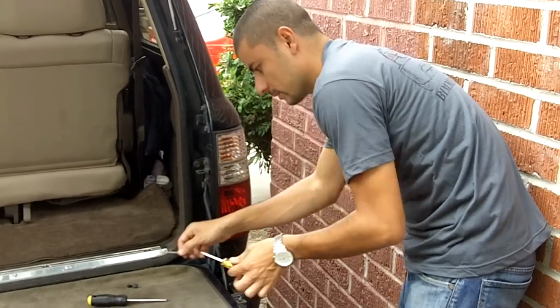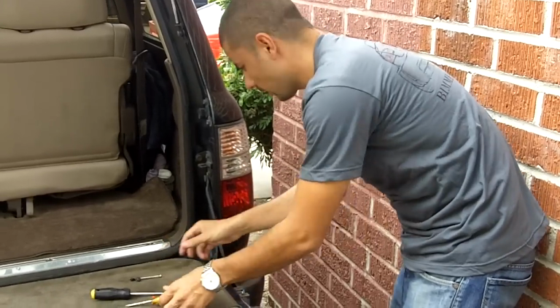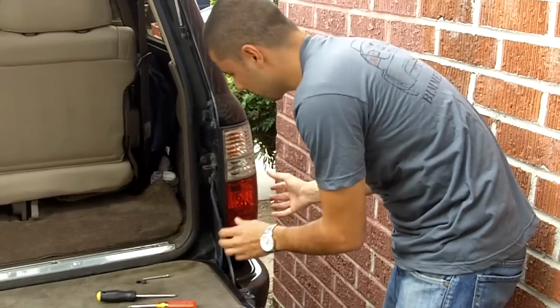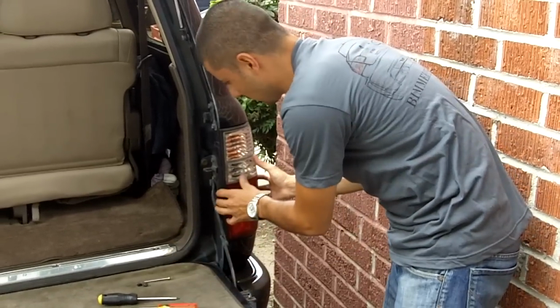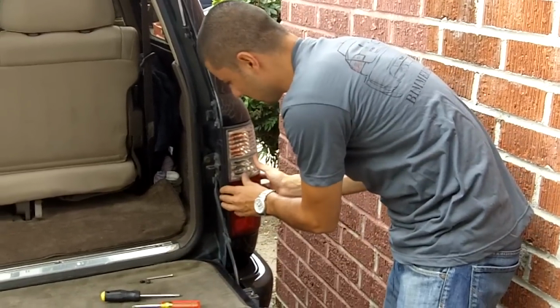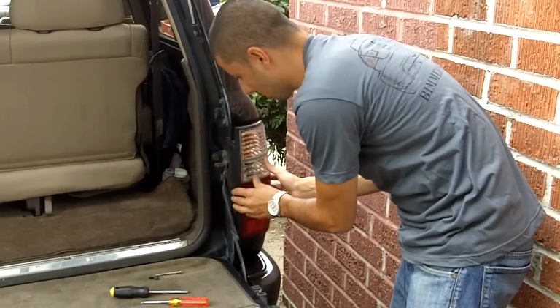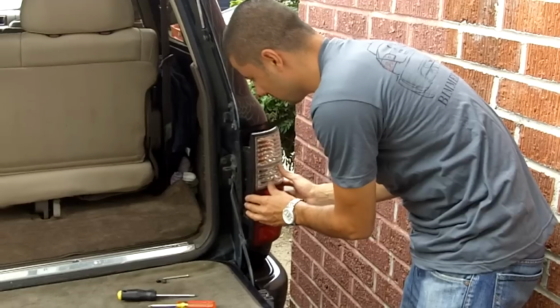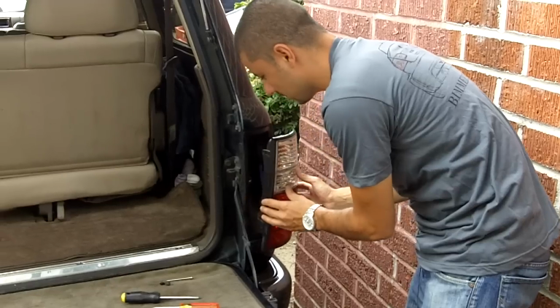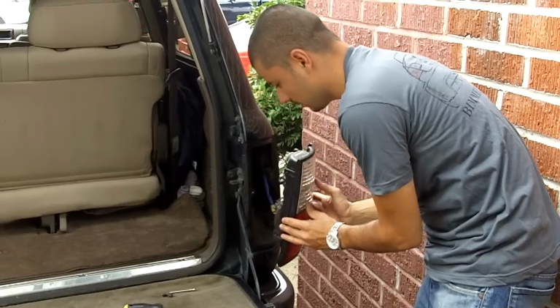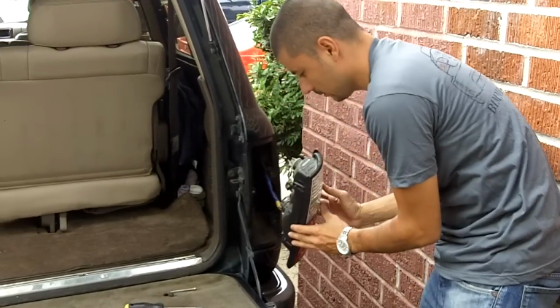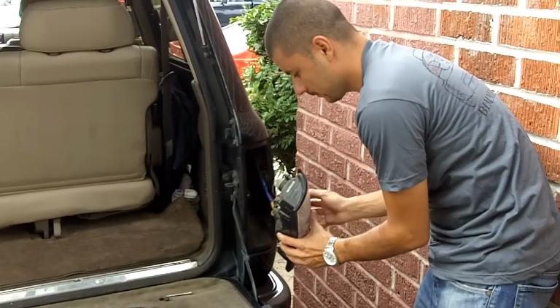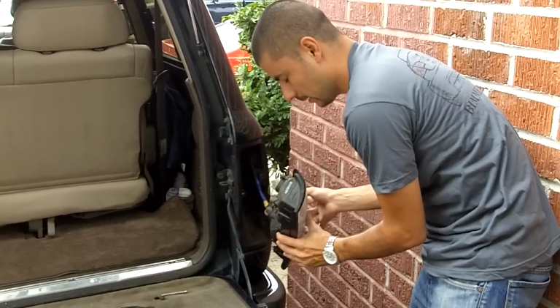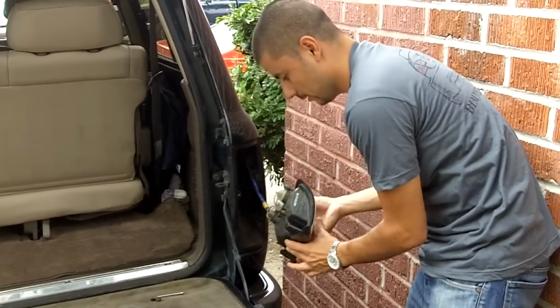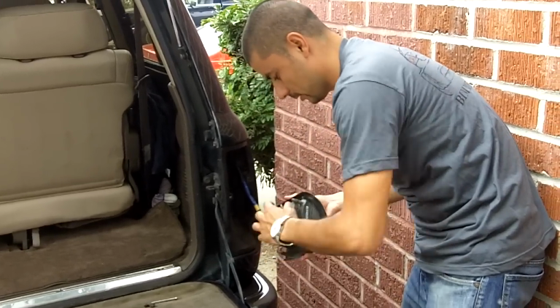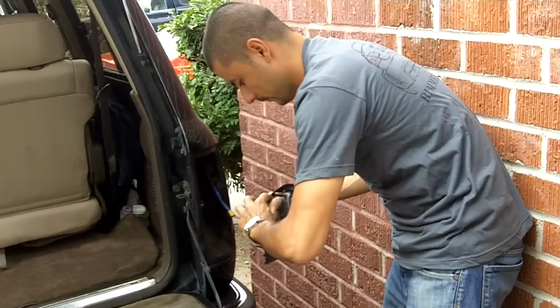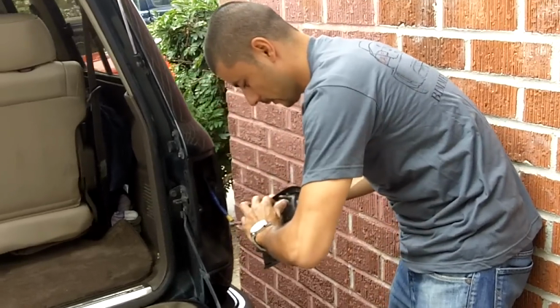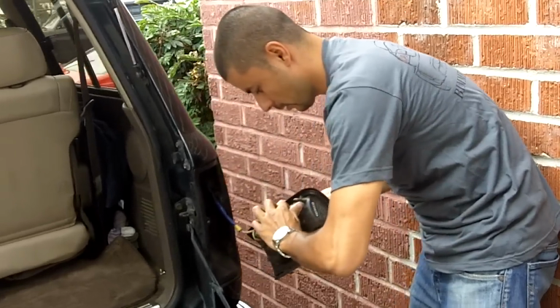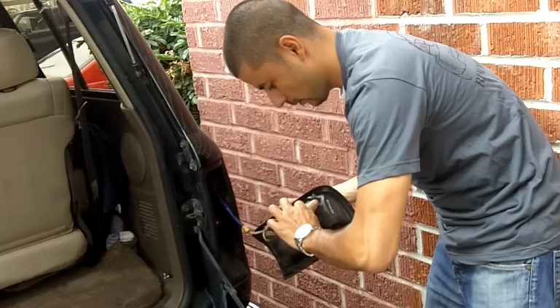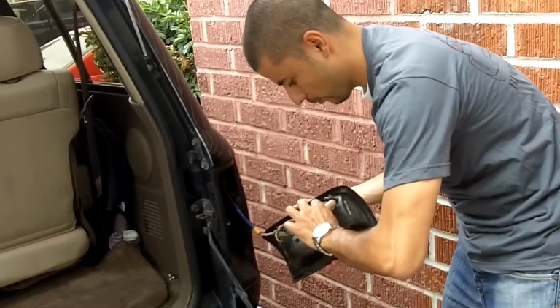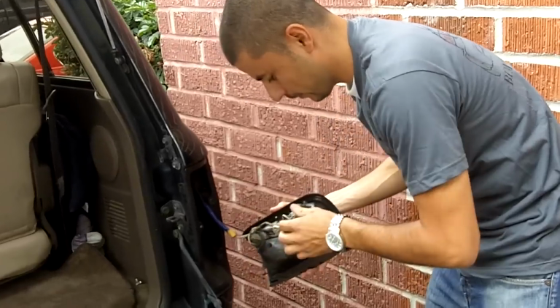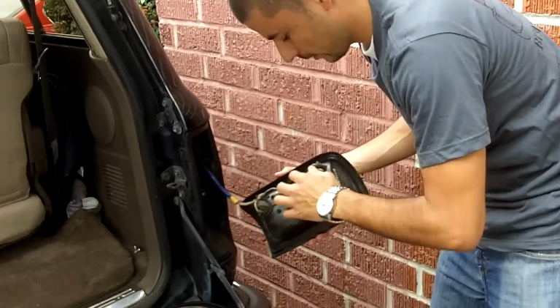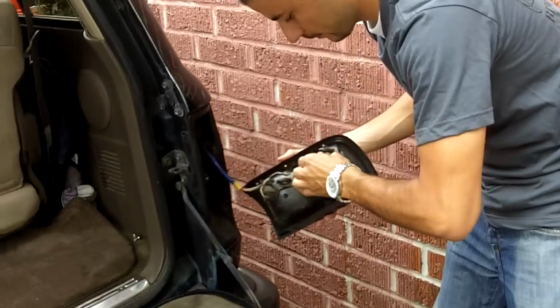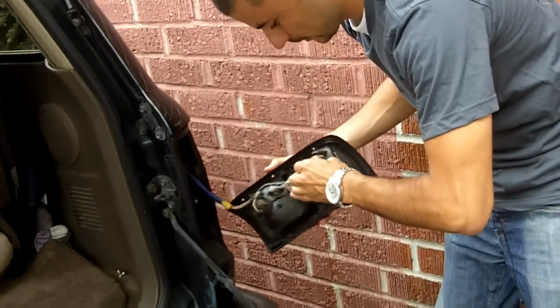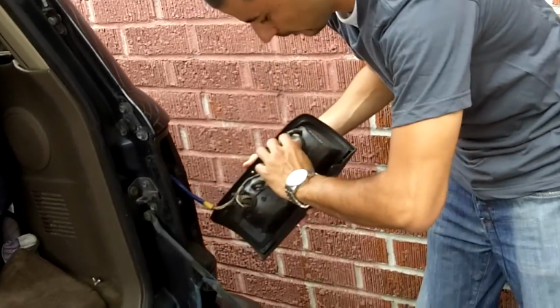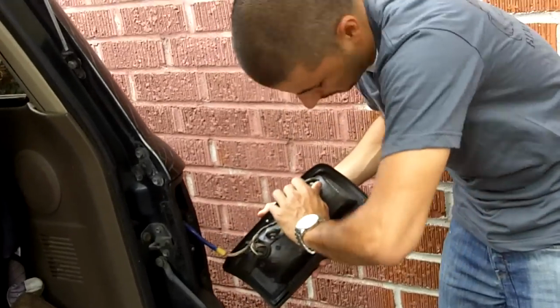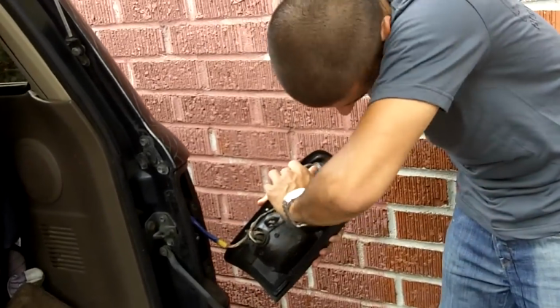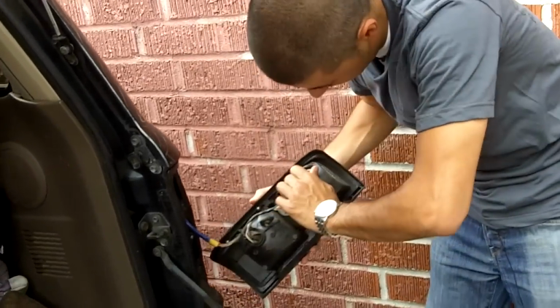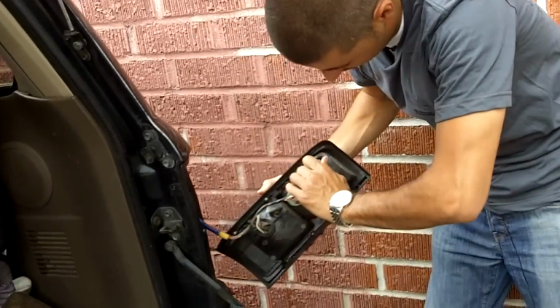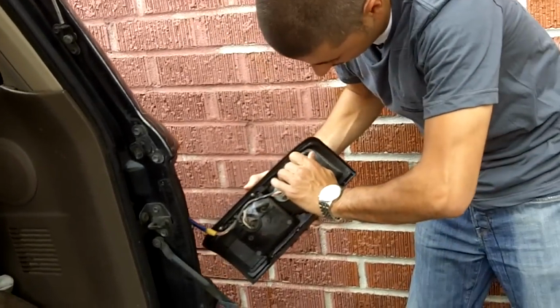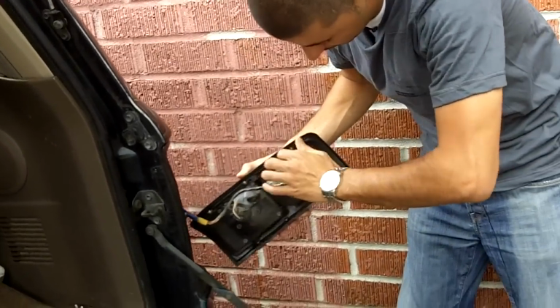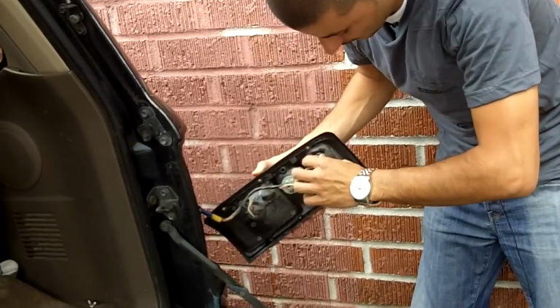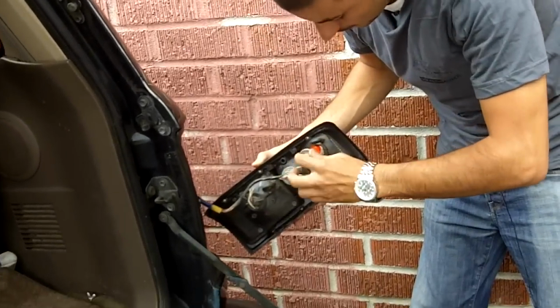Once these are out, the light itself should come out really easily. And then you just open up the socket. There you go.